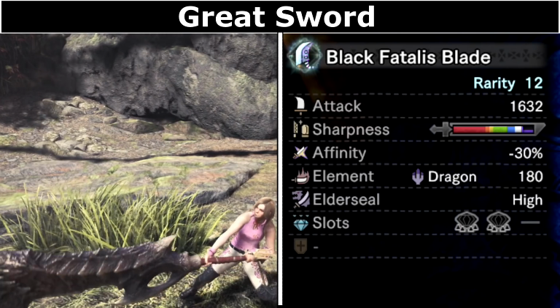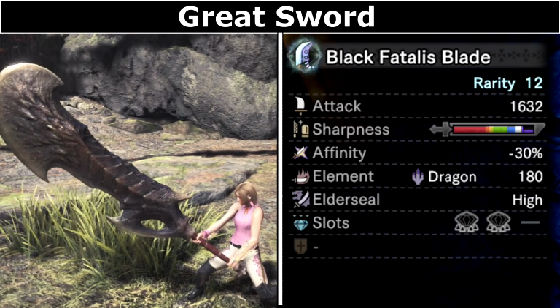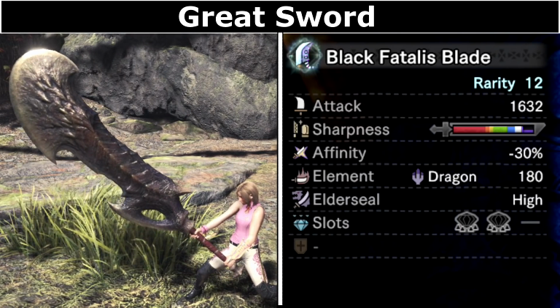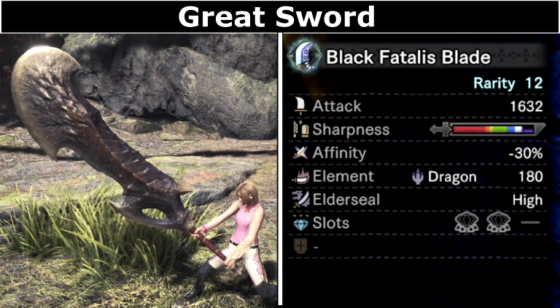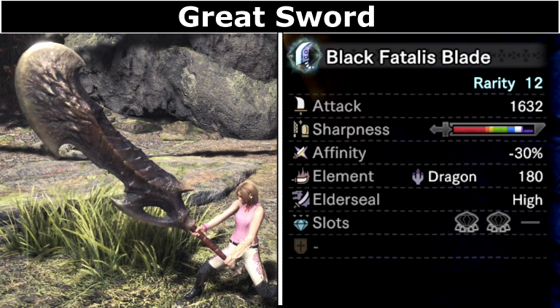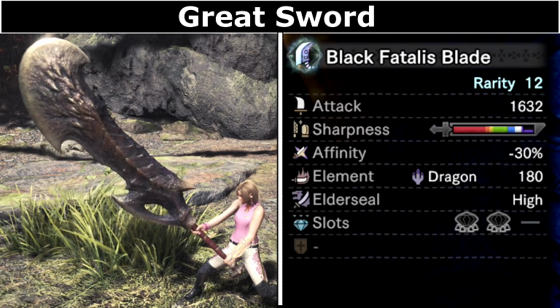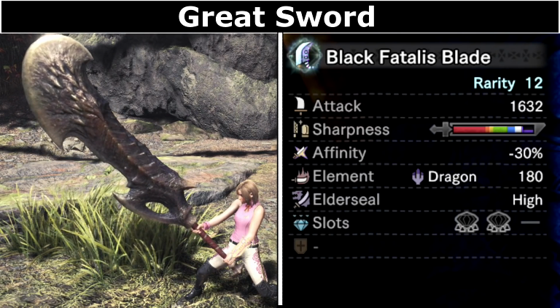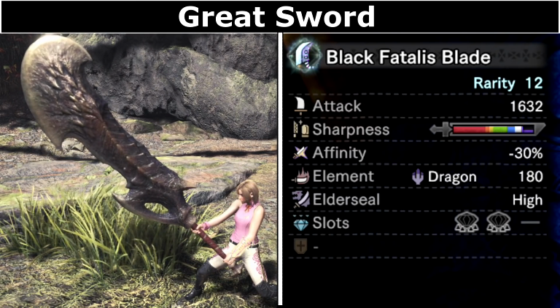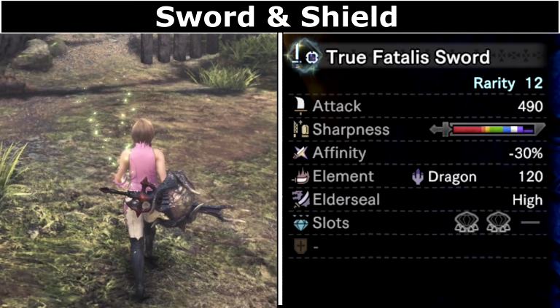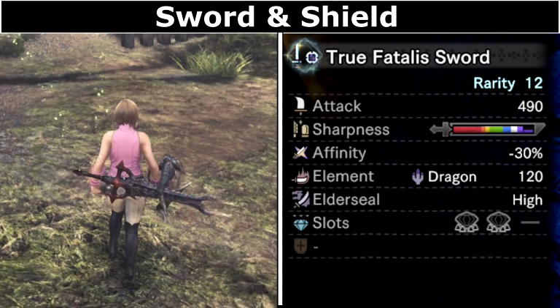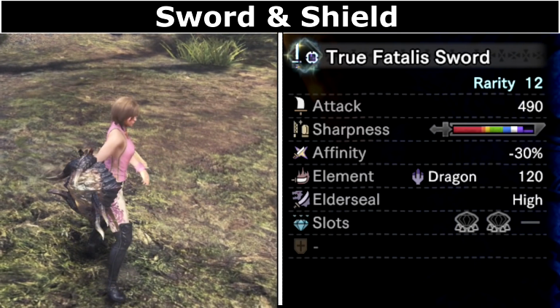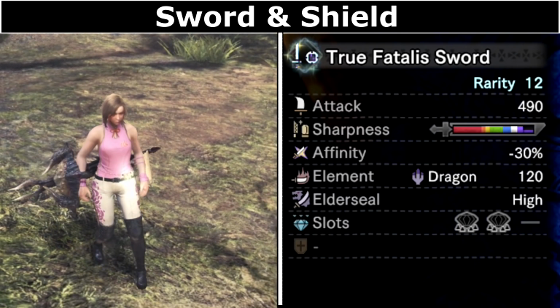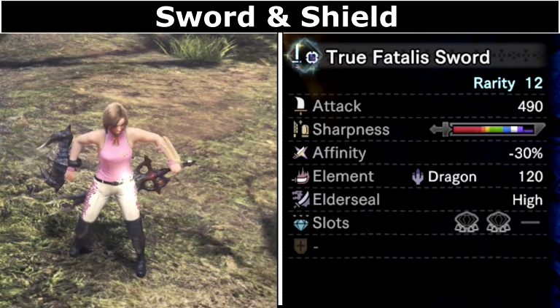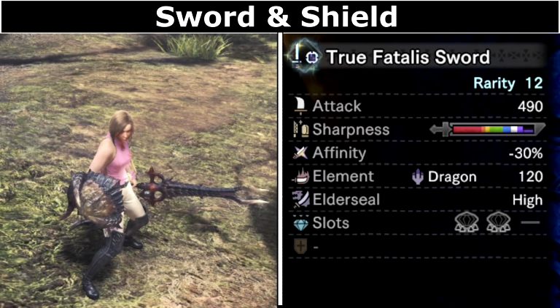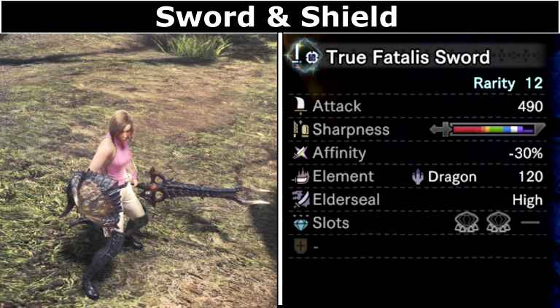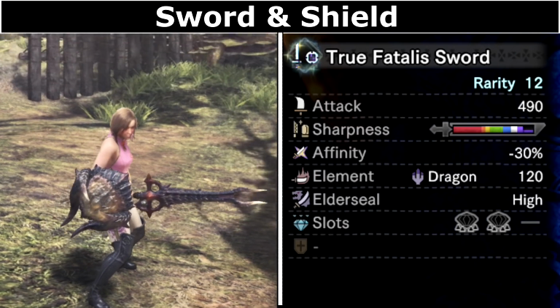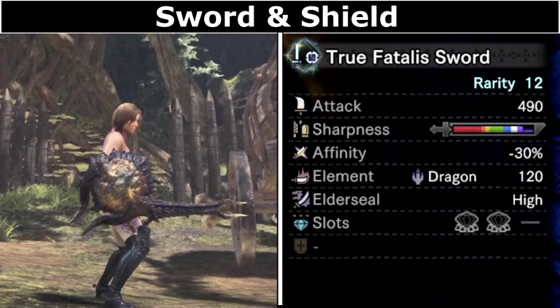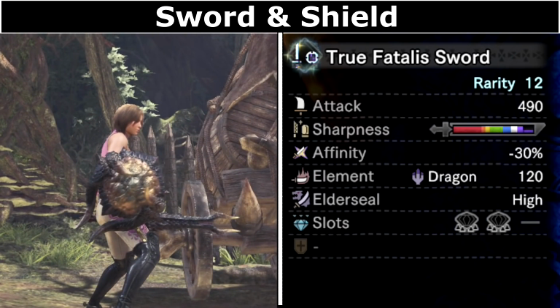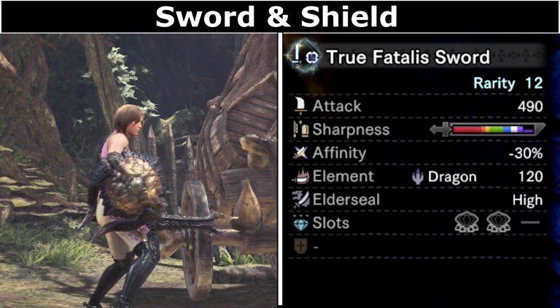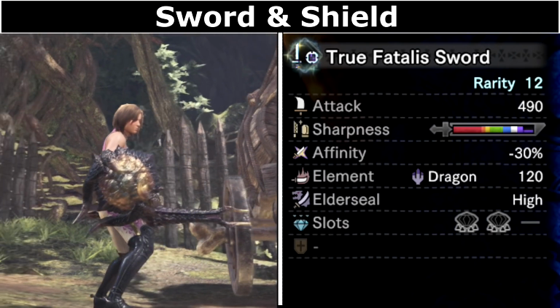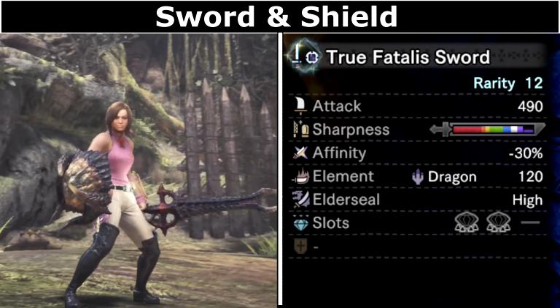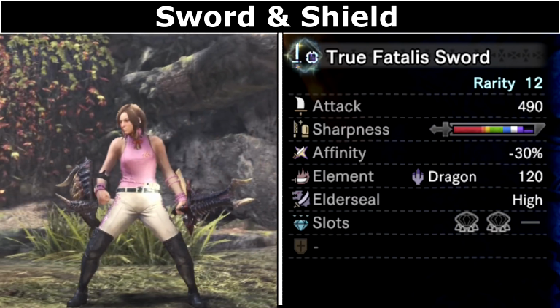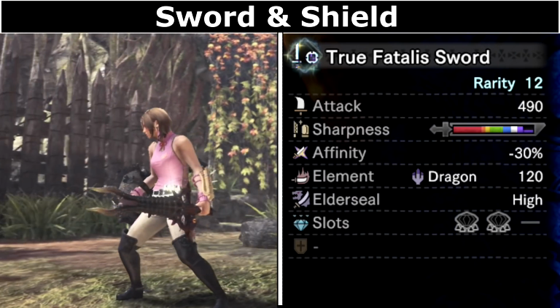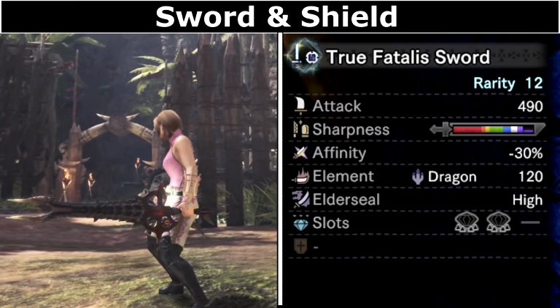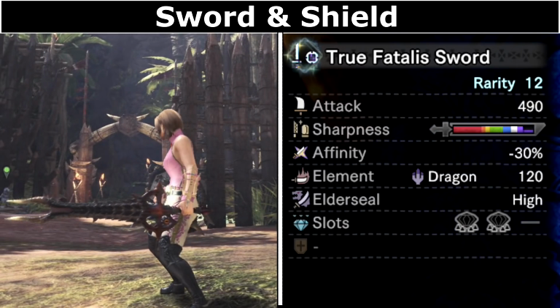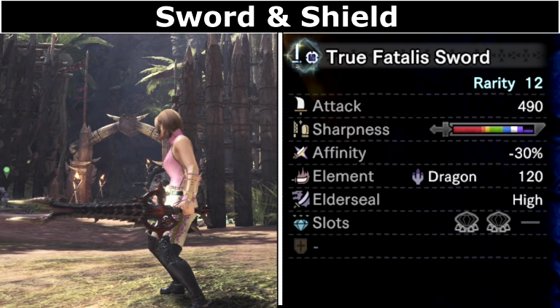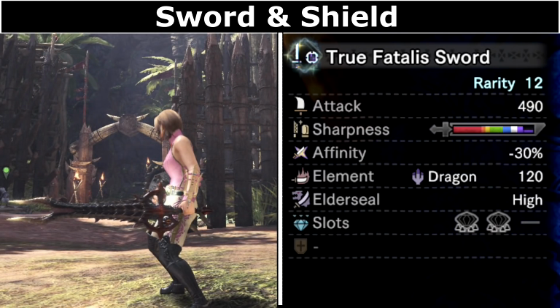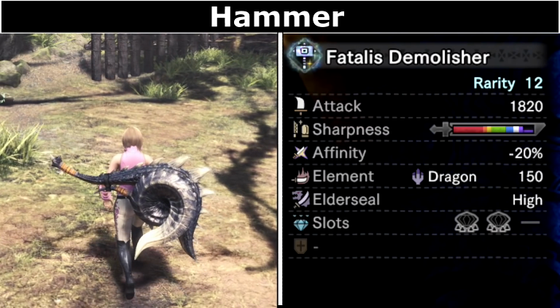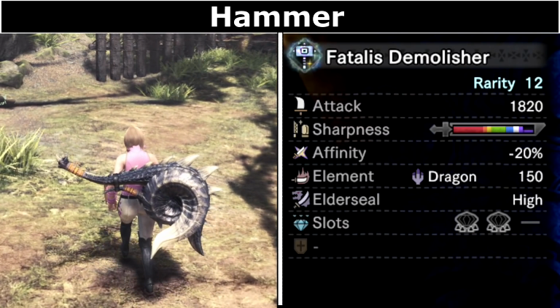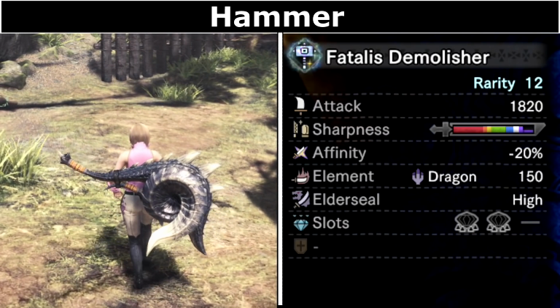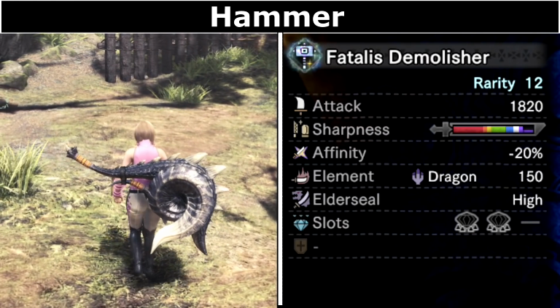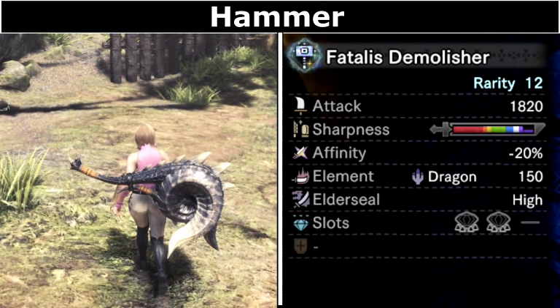I'm just going to showcase all of the weapons you can get. I haven't made them all — just reloaded the game way too many times so I could show them all off. If you like the designs of these weapons, you can also make them as a layered weapon through the augment at the smithy.